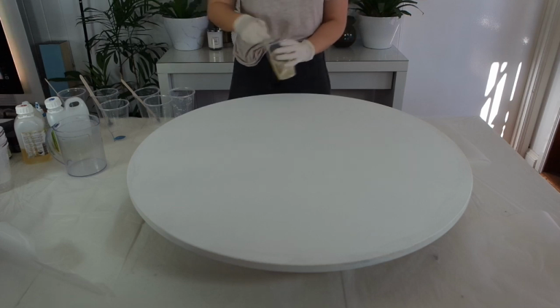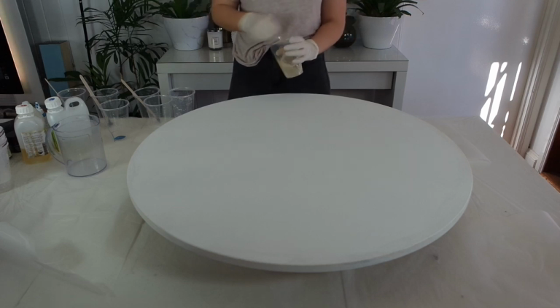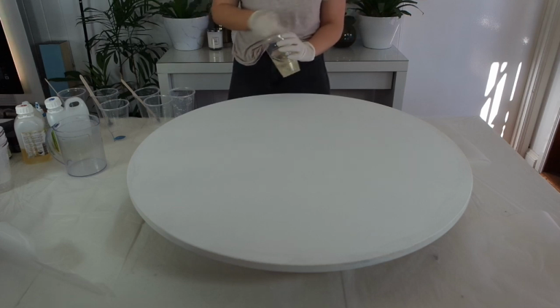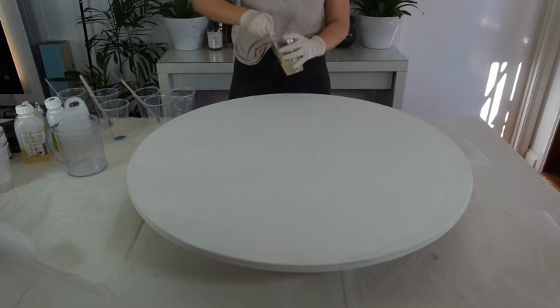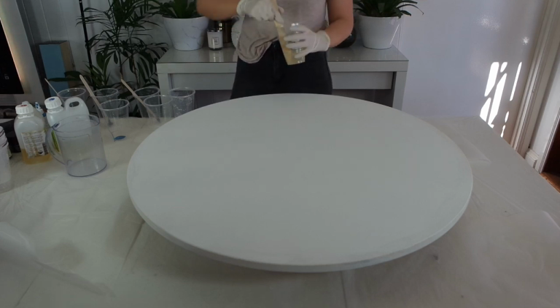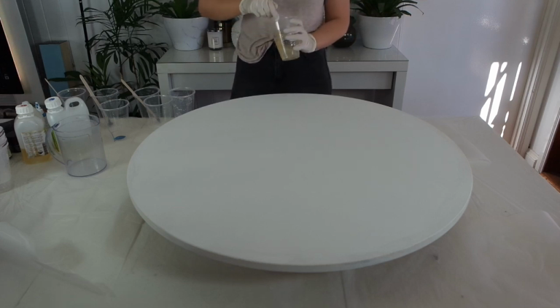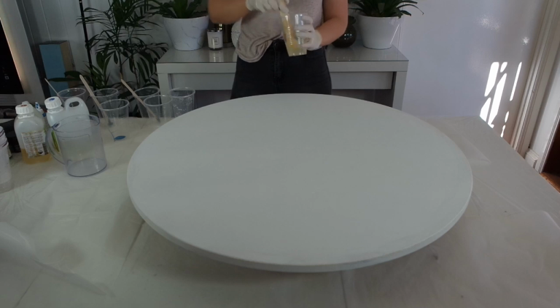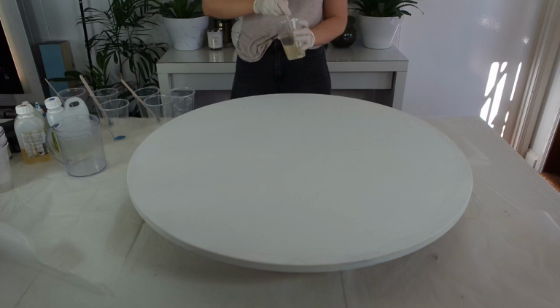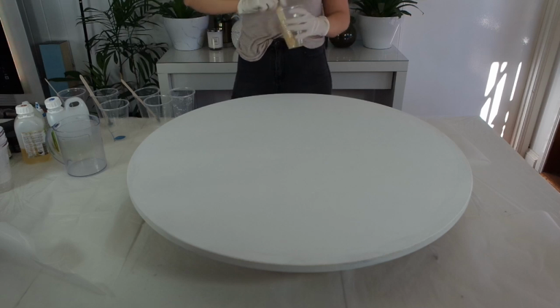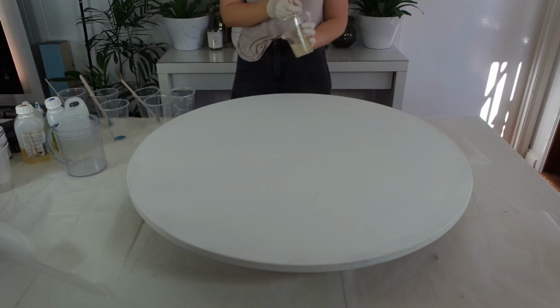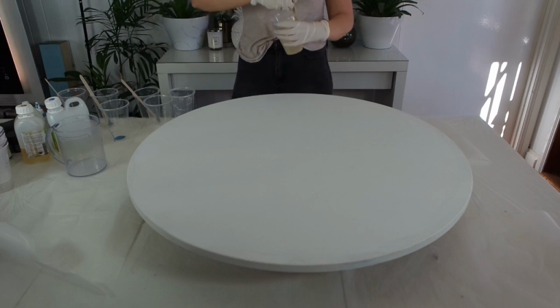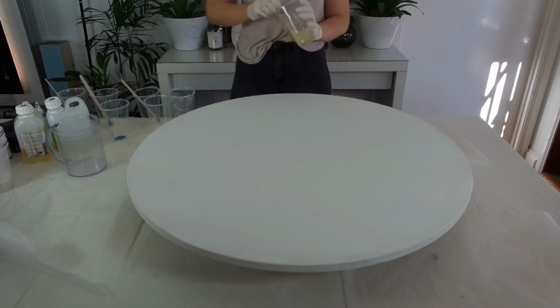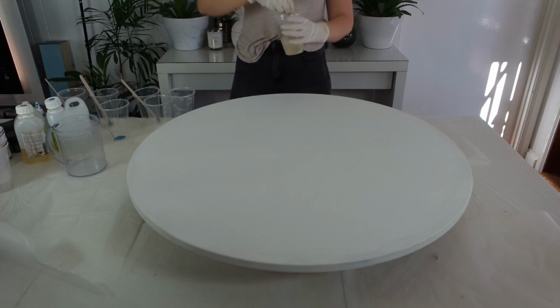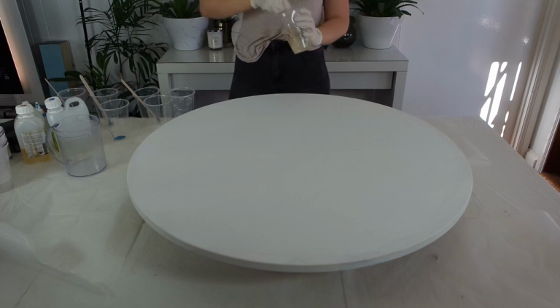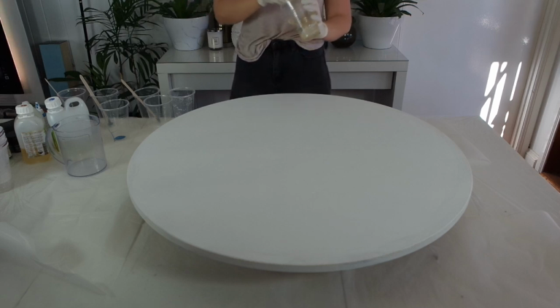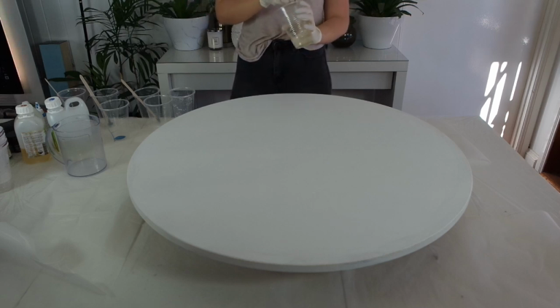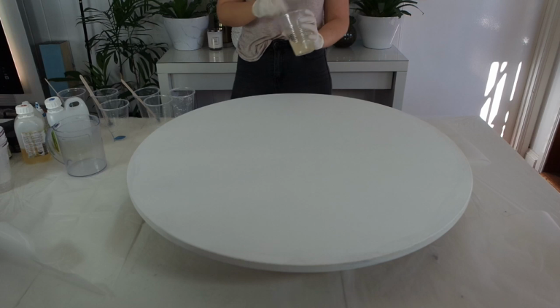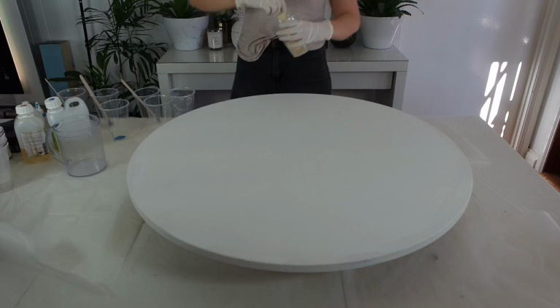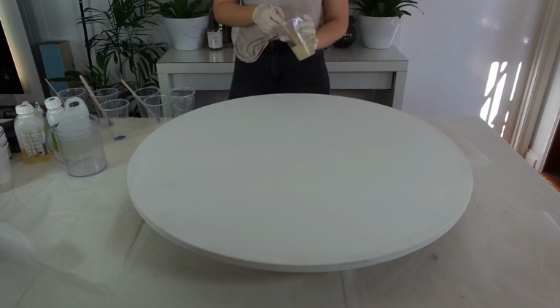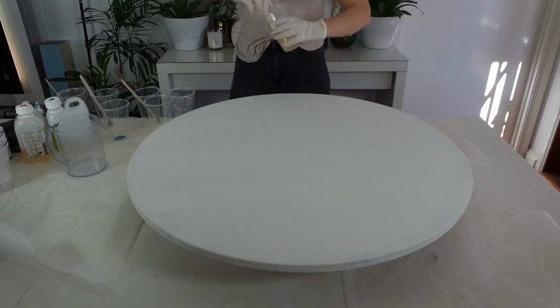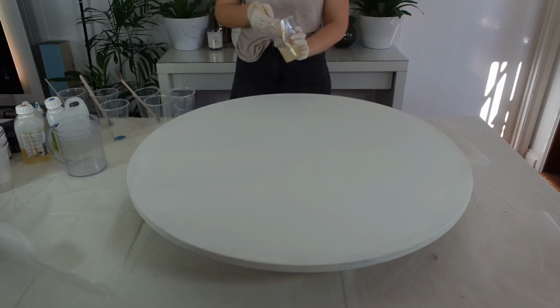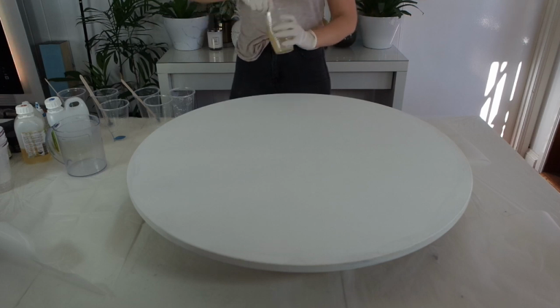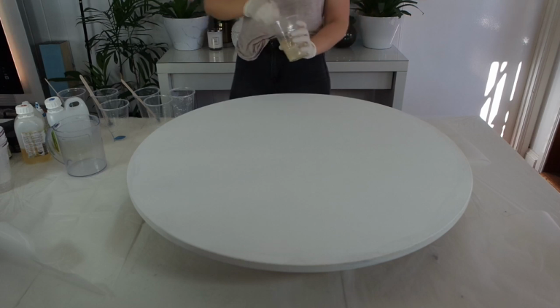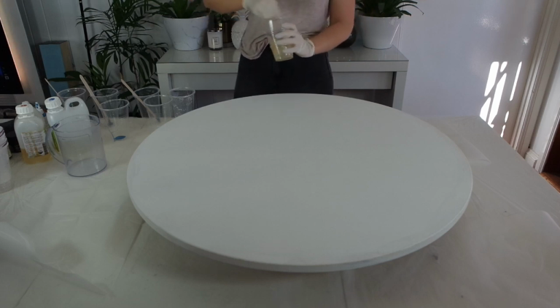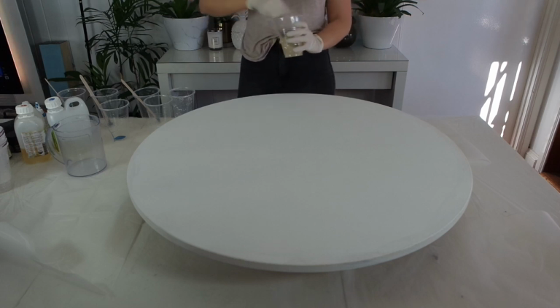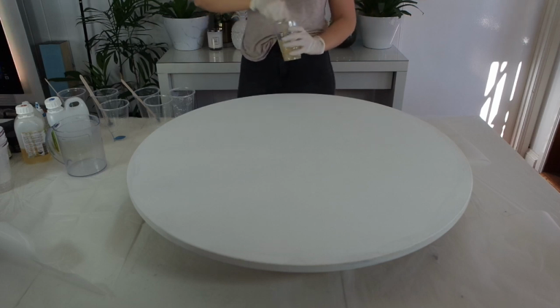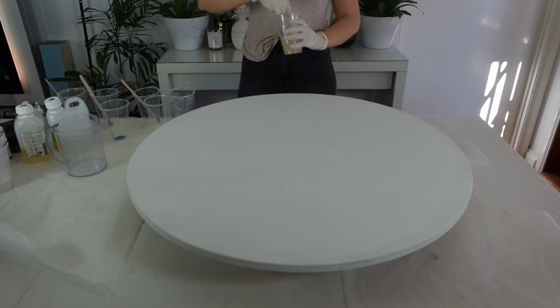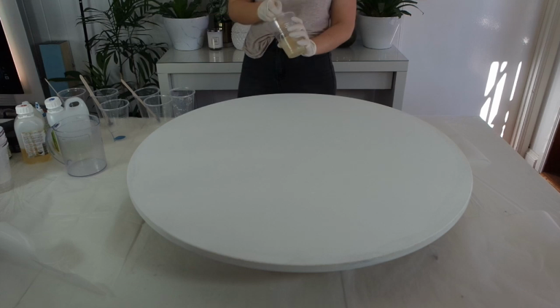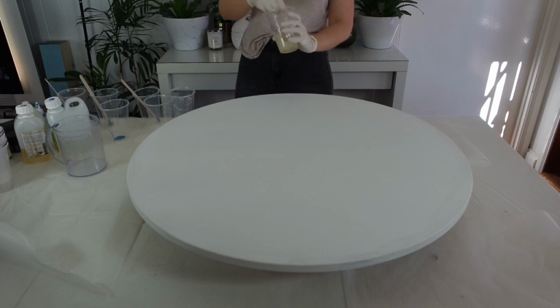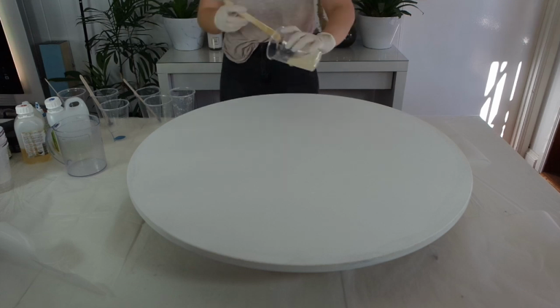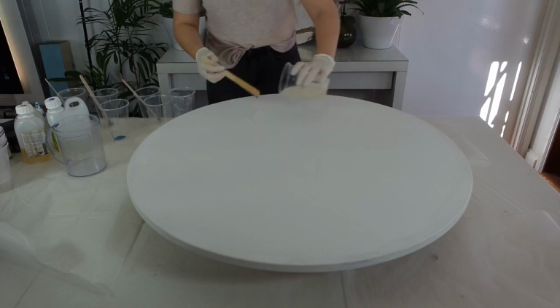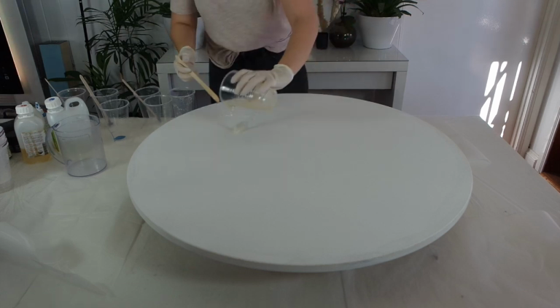Hi guys and welcome back to my channel, or if you're new, hello! Today I'm working on a larger canvas, so I thought I'd pop in a few tips and tricks for when you work on a larger board like this. I'm also doing a really different method than I normally do, so I hope you guys enjoy.